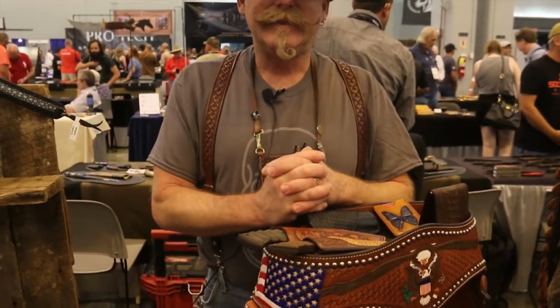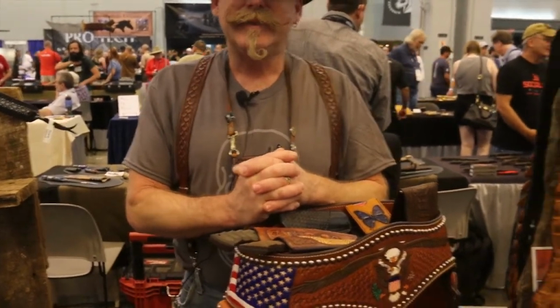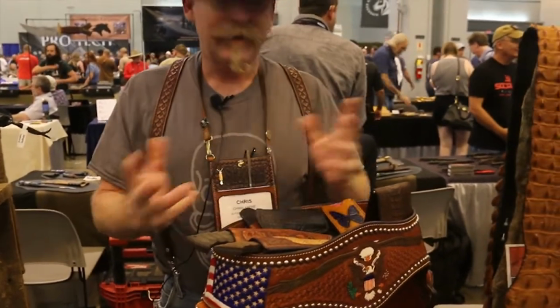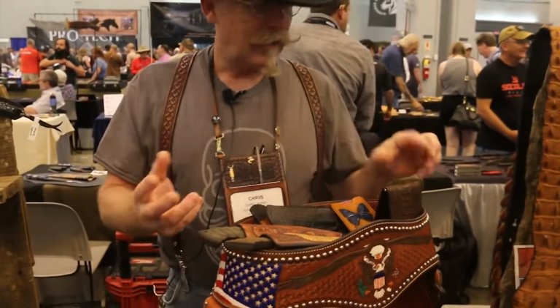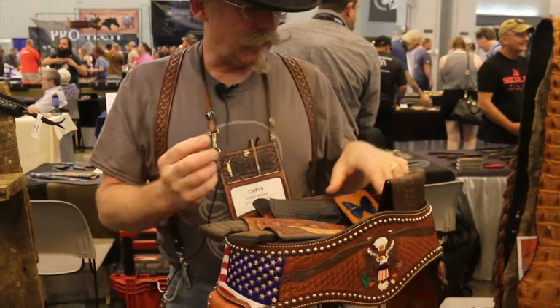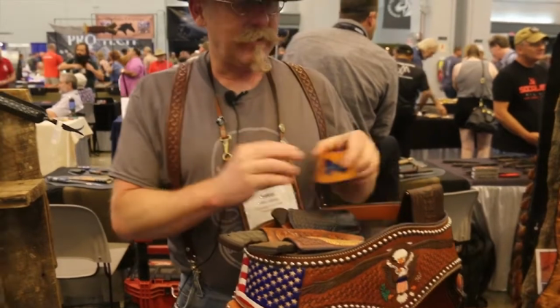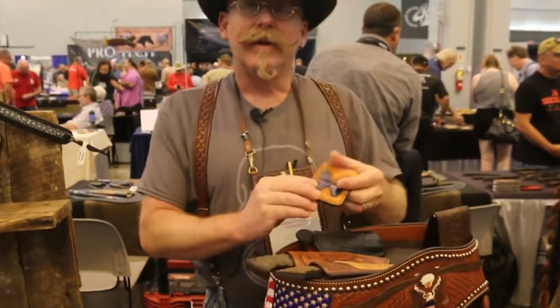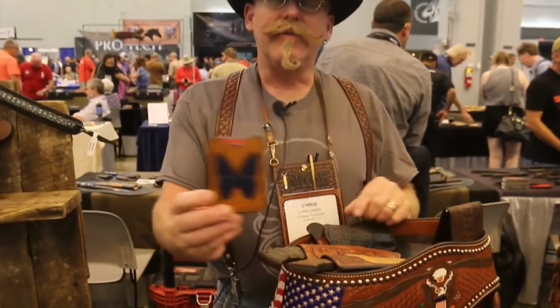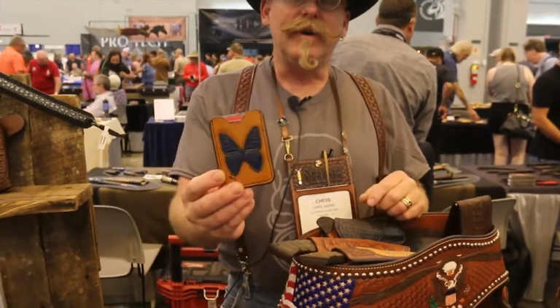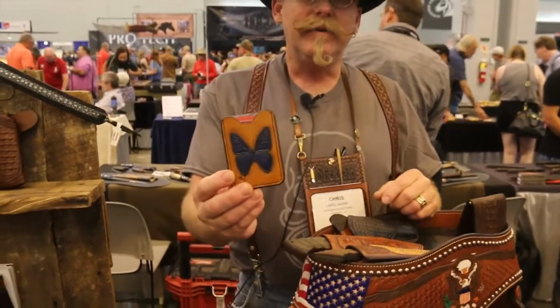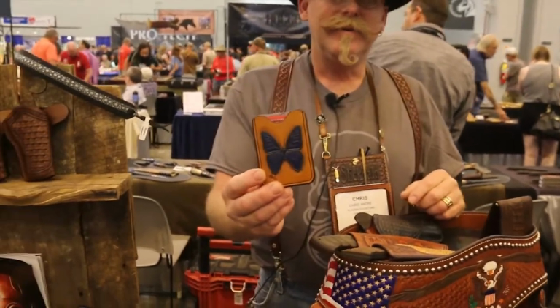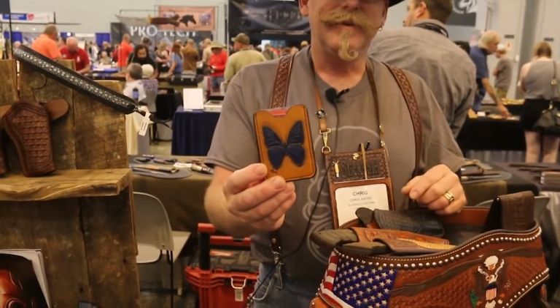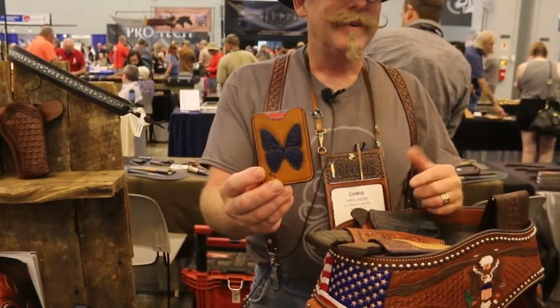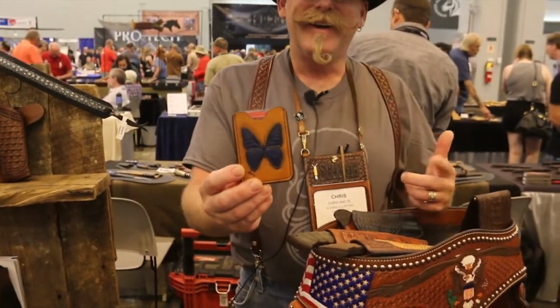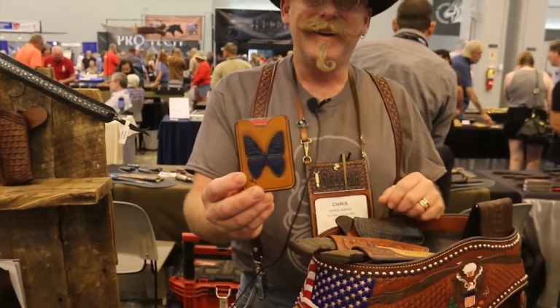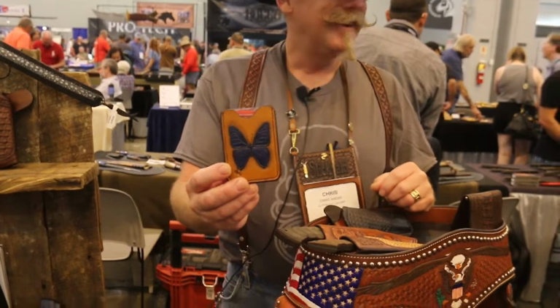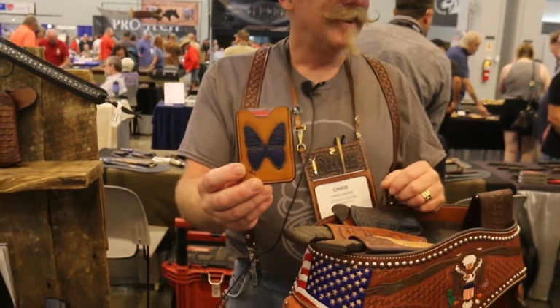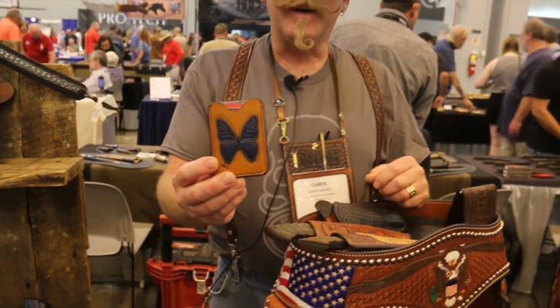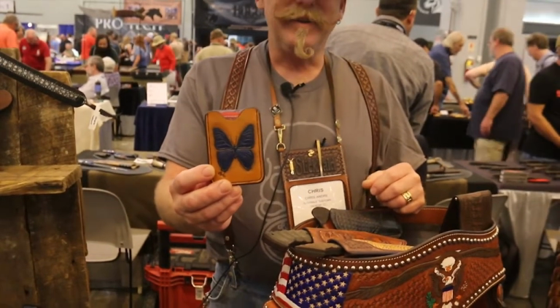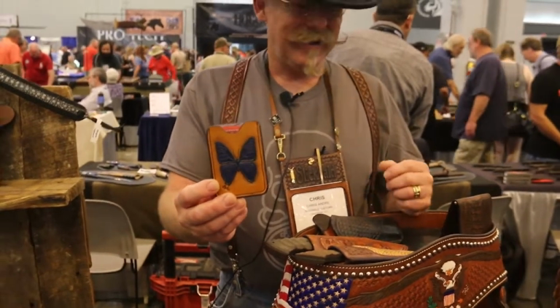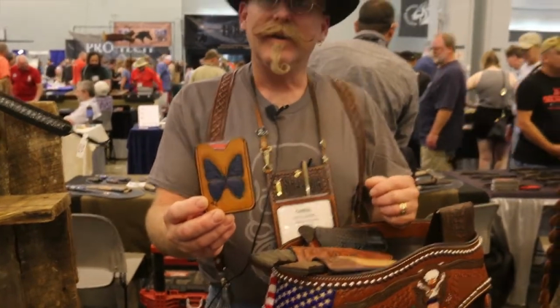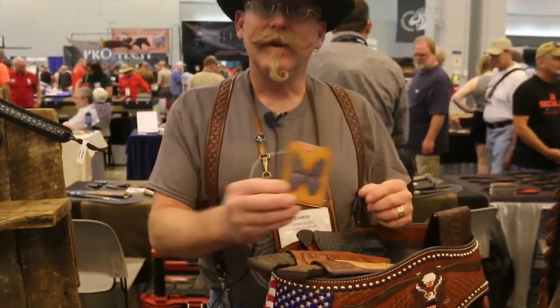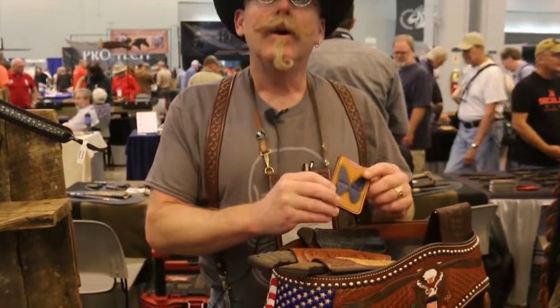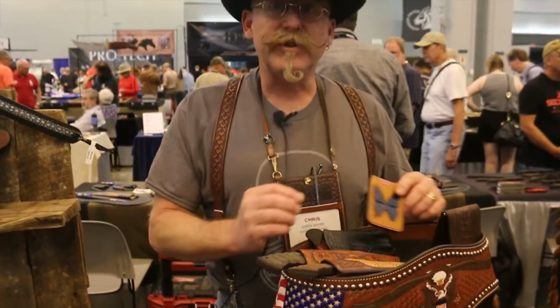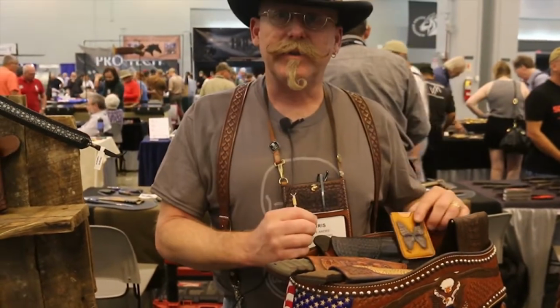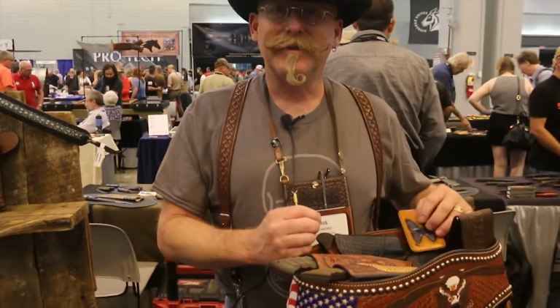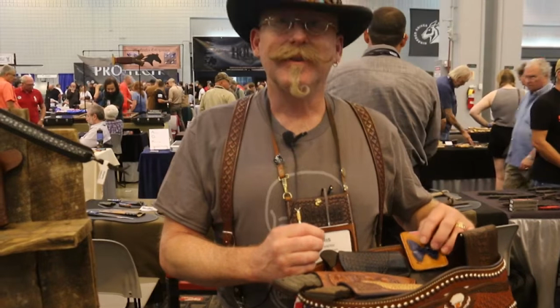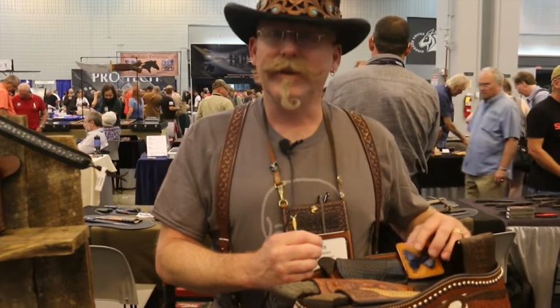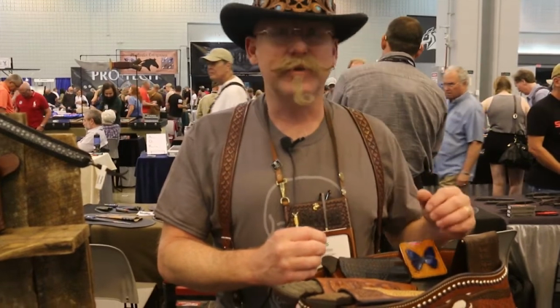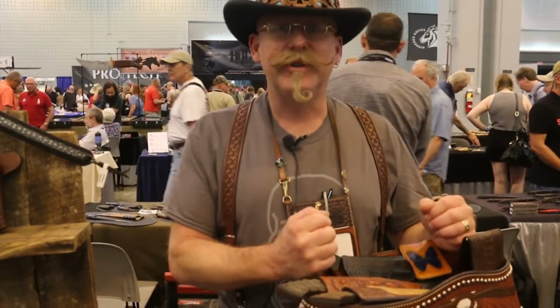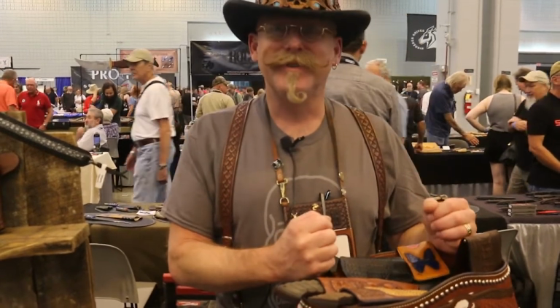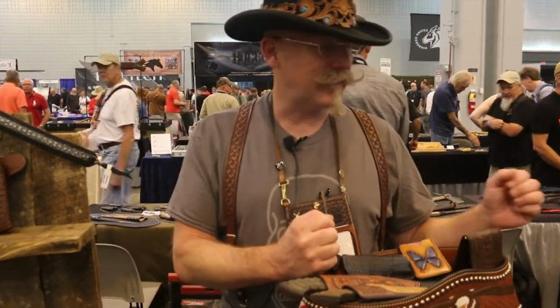Everything can be colored — it's all dyed. What do you specialize in? Holsters and sheaths. That's it. Holsters and sheaths. Yes, sir.